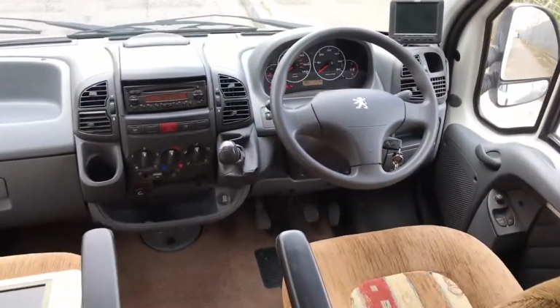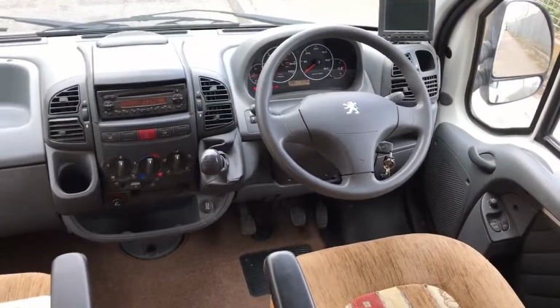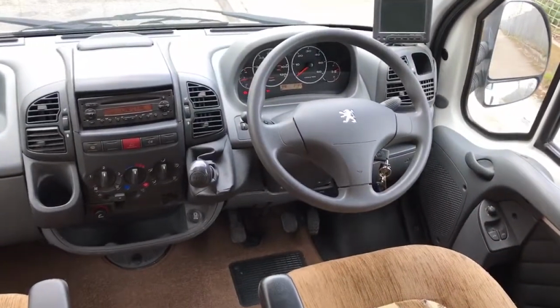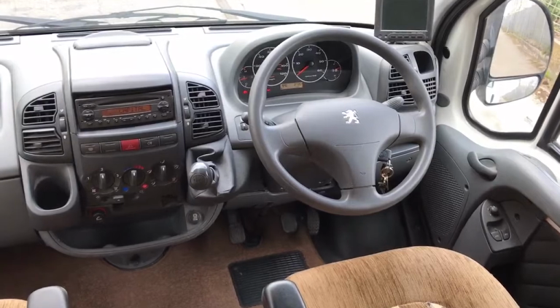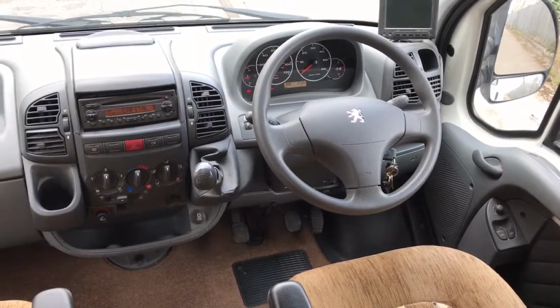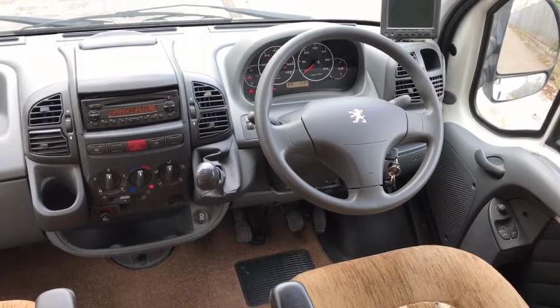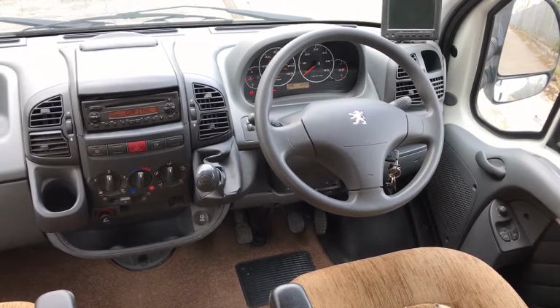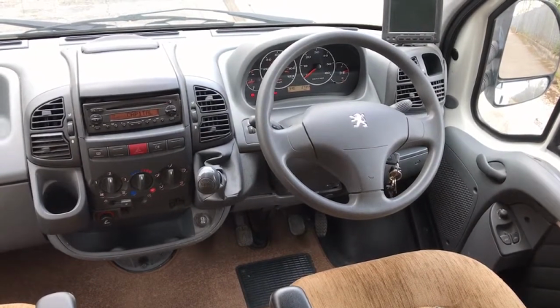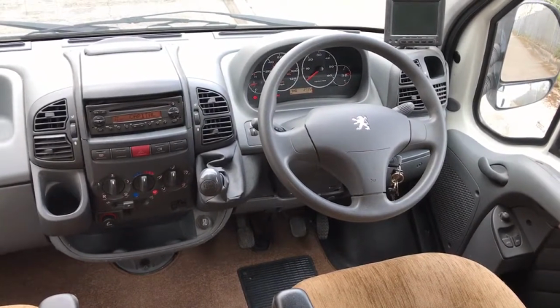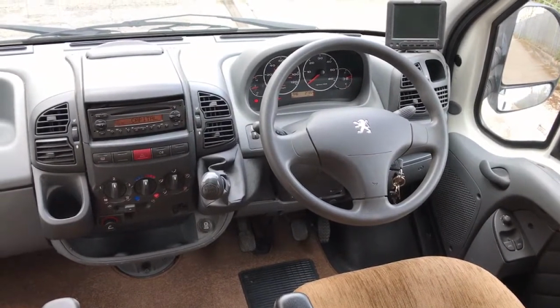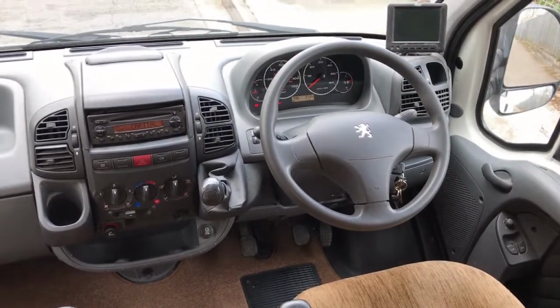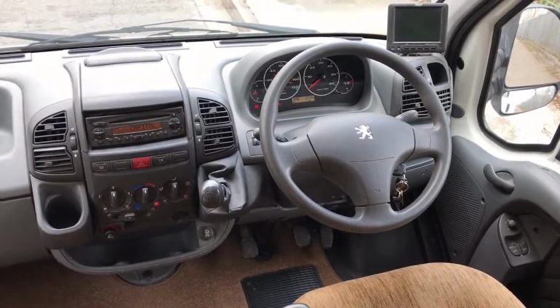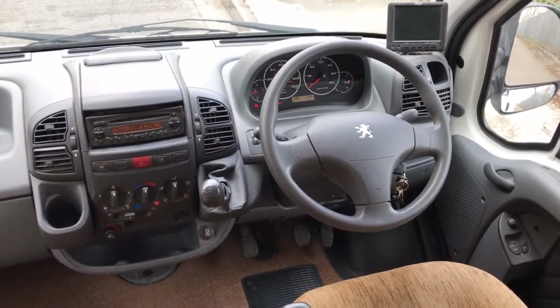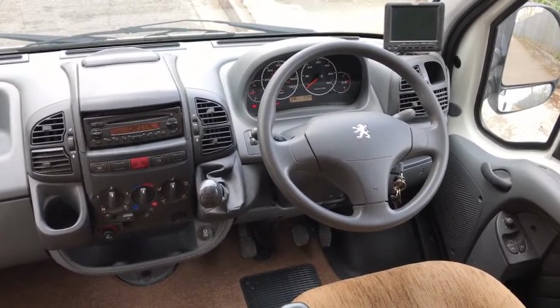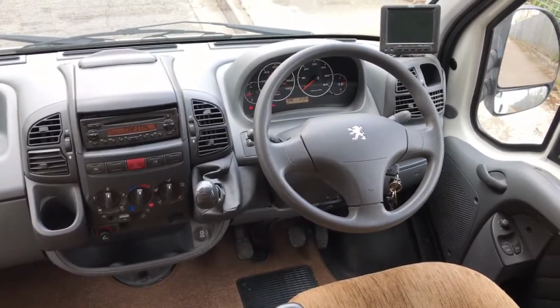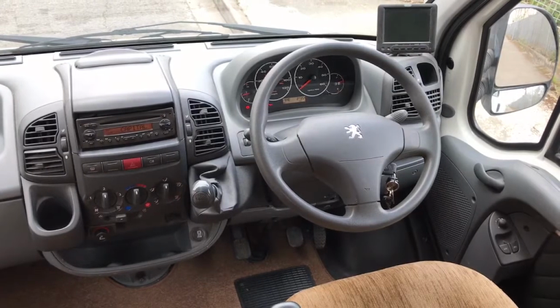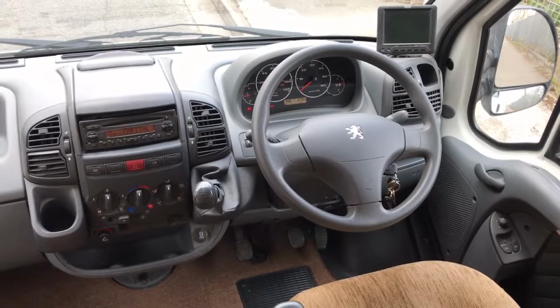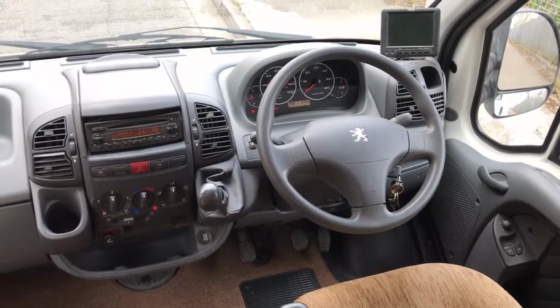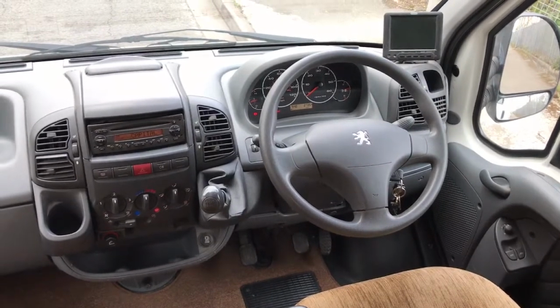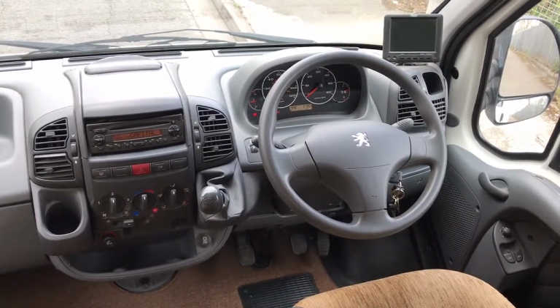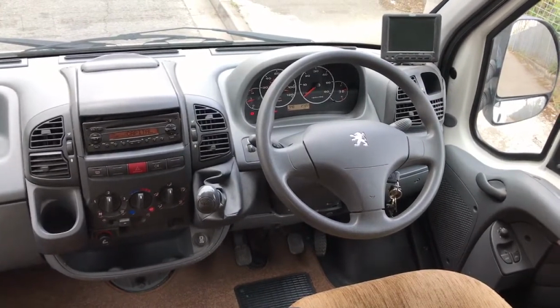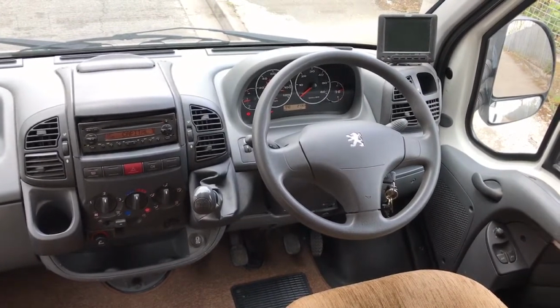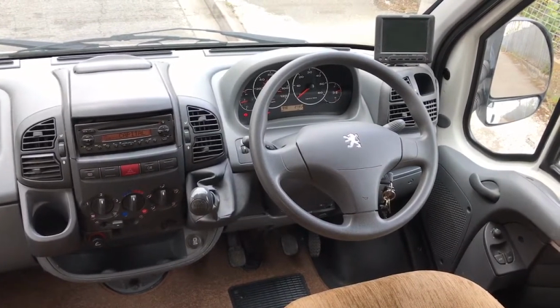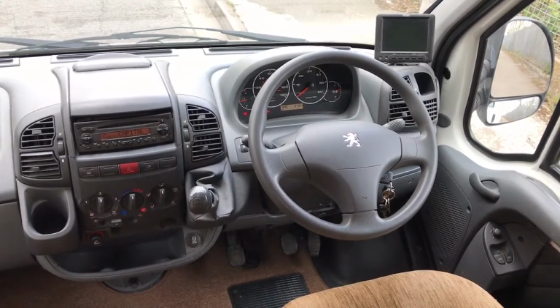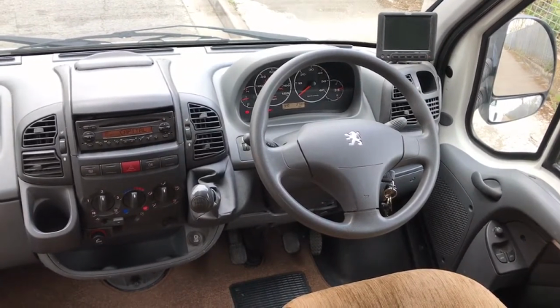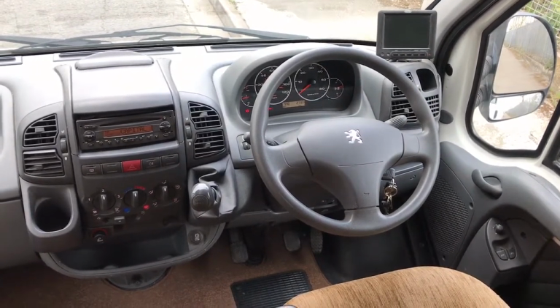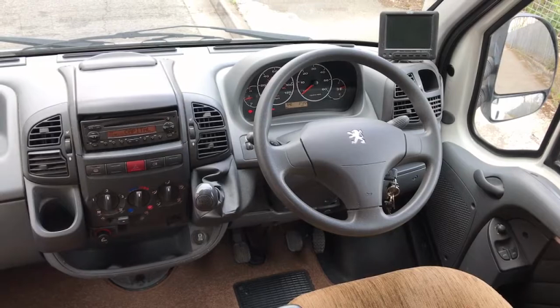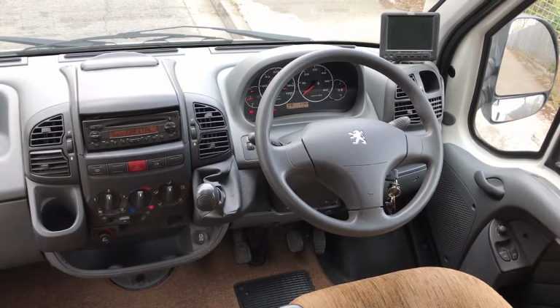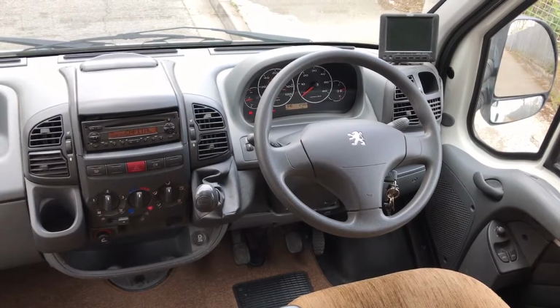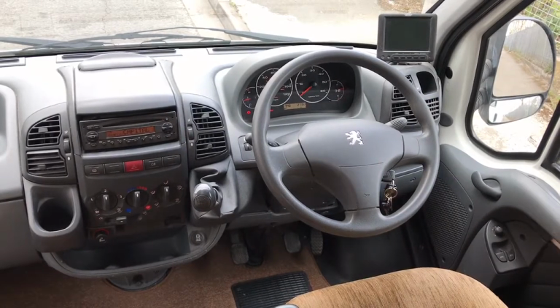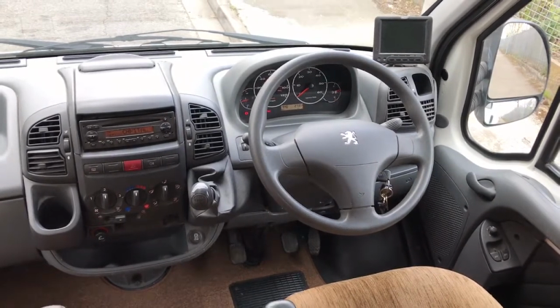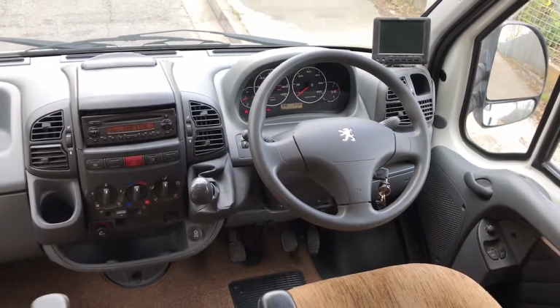It is on the Peugeot Boxer 2.2 HDI turbo diesel engine. There's a reversing camera in the top right, electric mirrors and windows, a 5-speed gearbox, and a radio CD player.